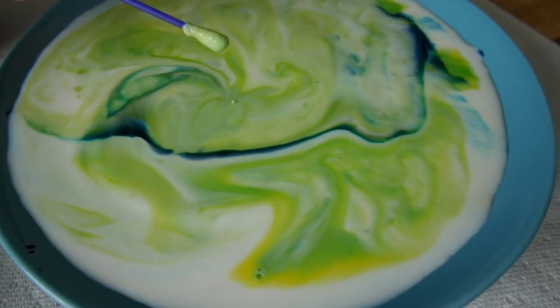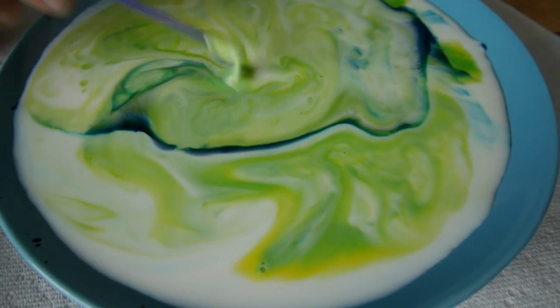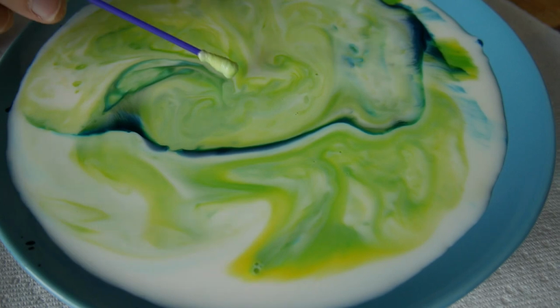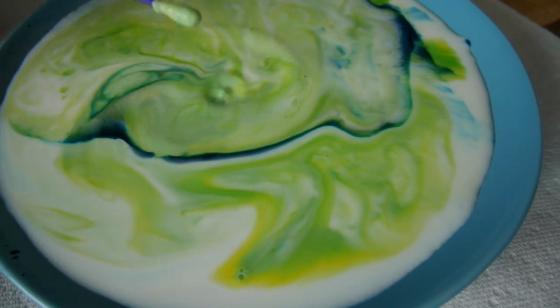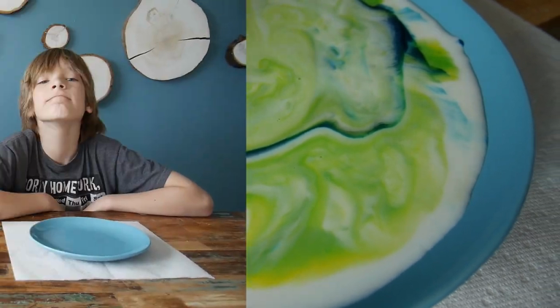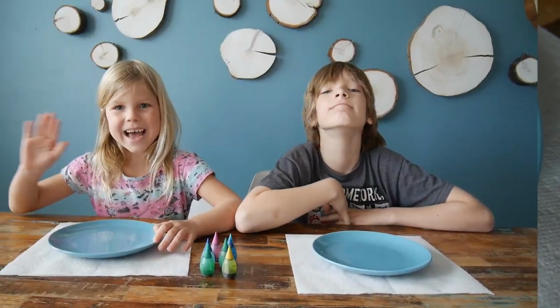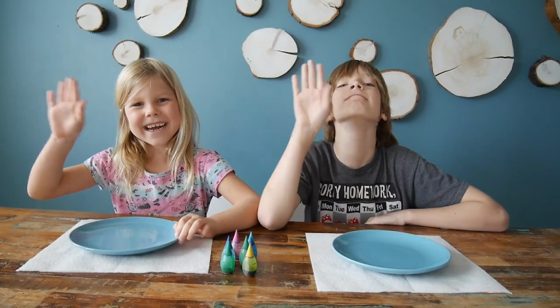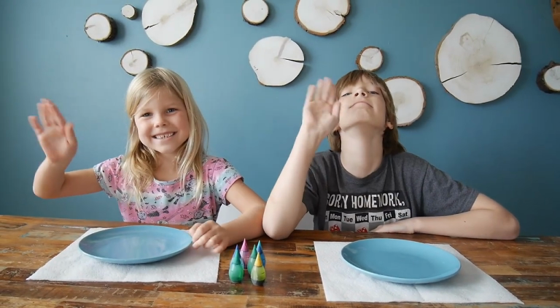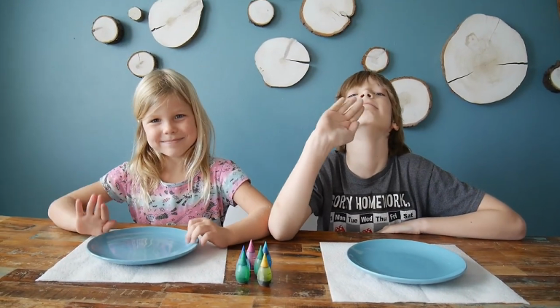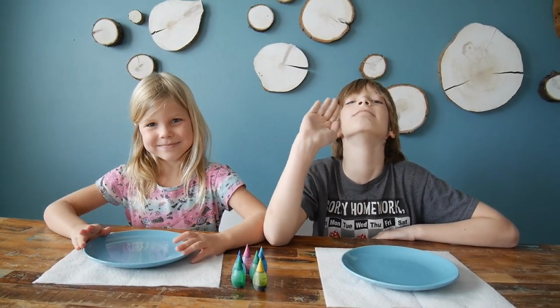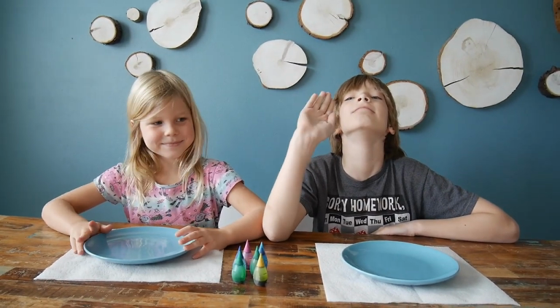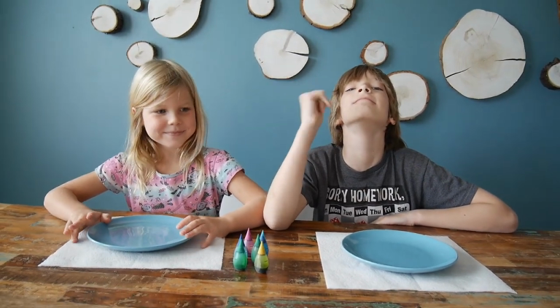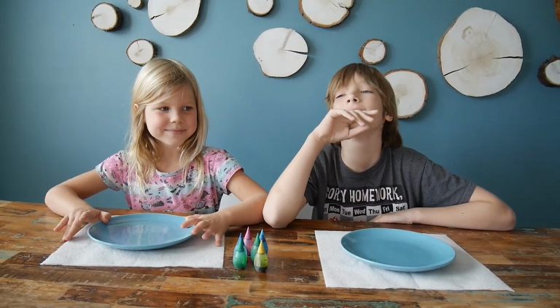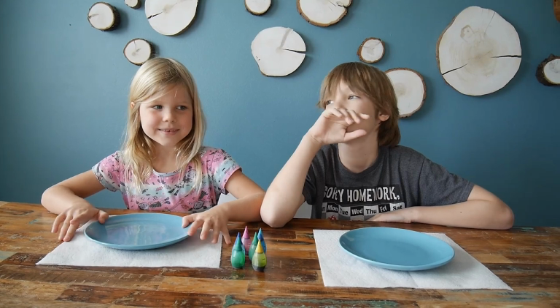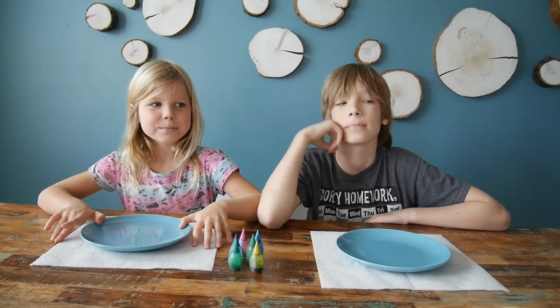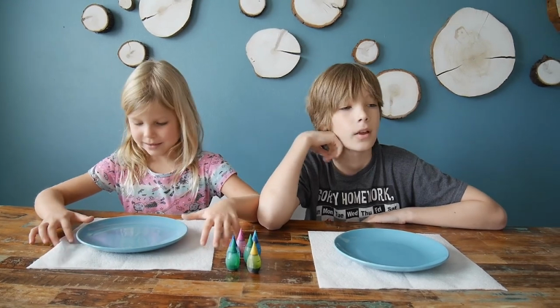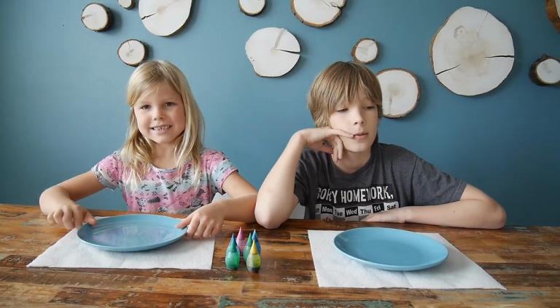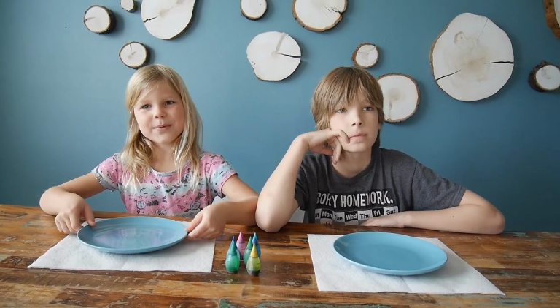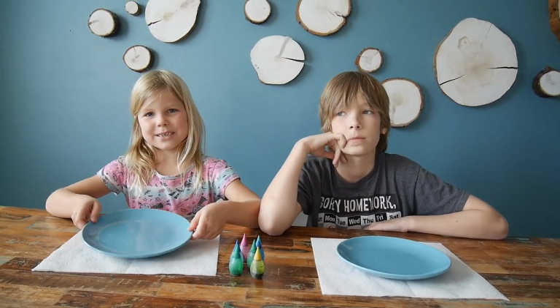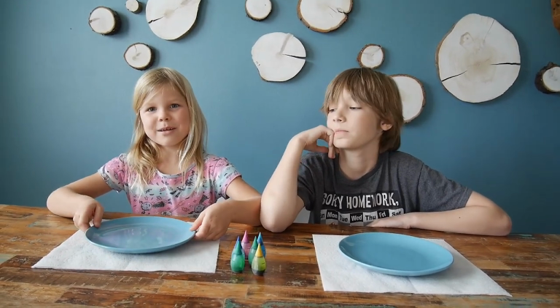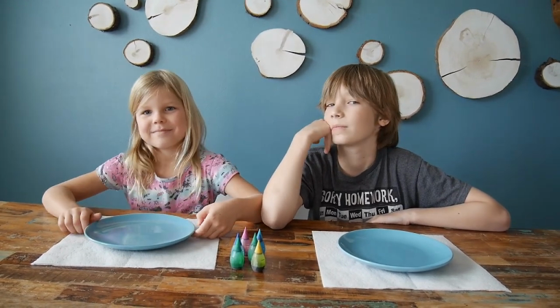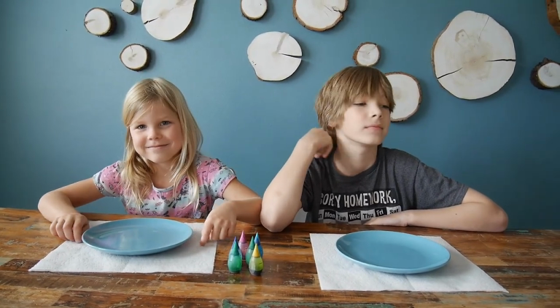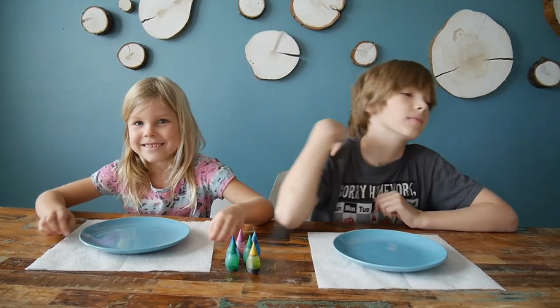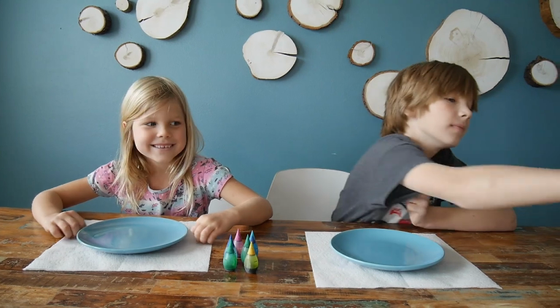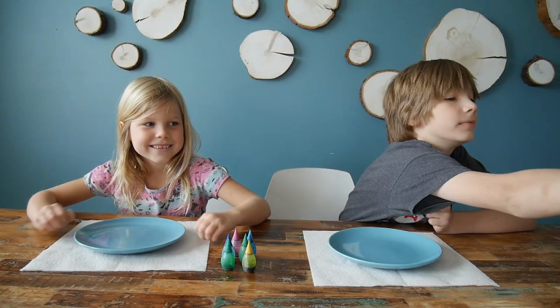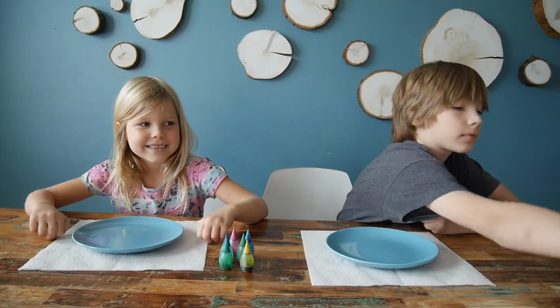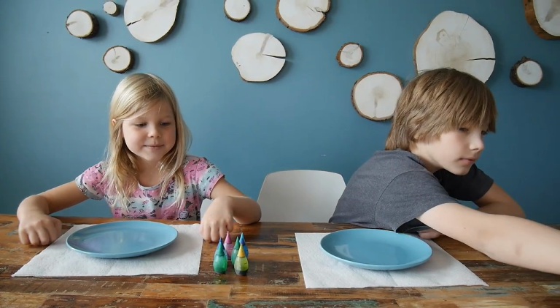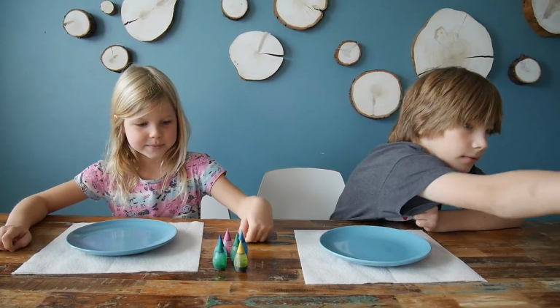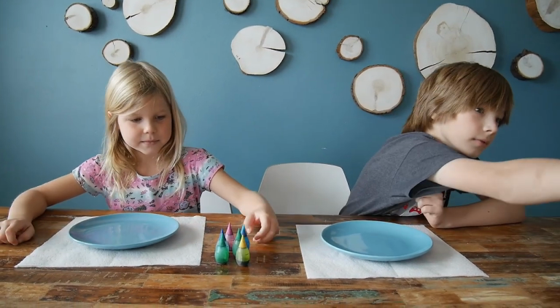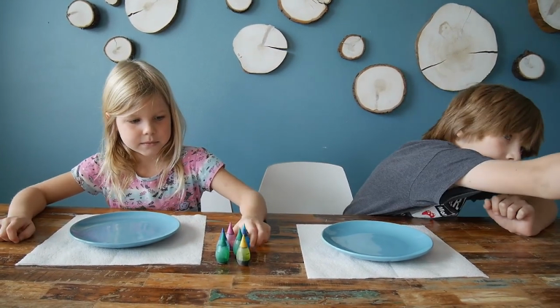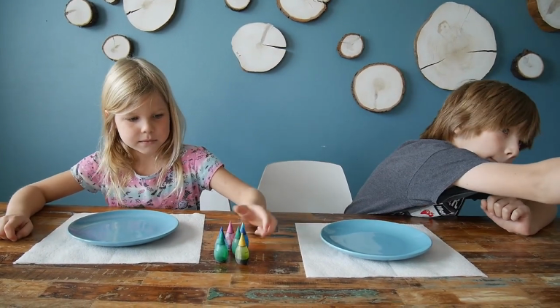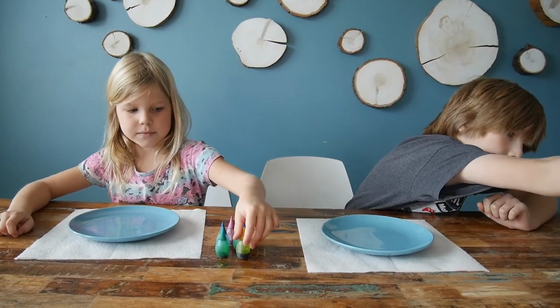Hi guys, hello everybody! Welcome back to our channel. Today we are messing with the milk, and we are continuing our anti-quarantine boredom marathon.